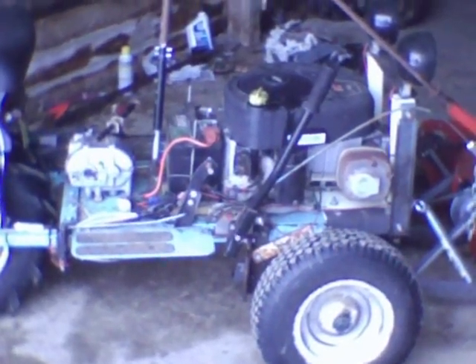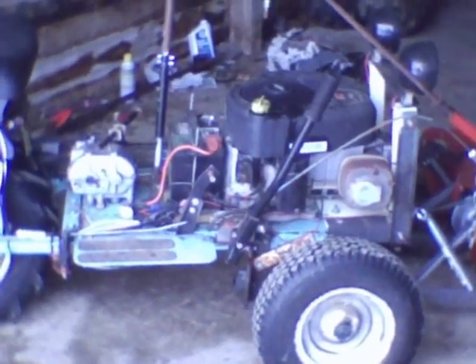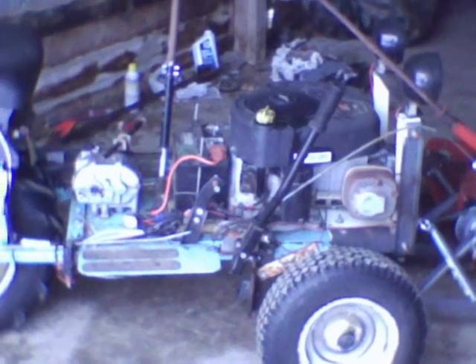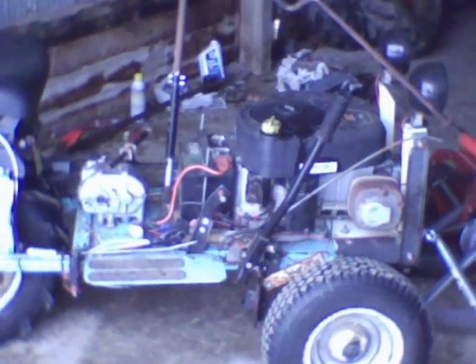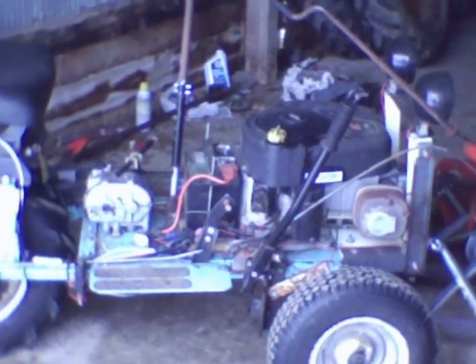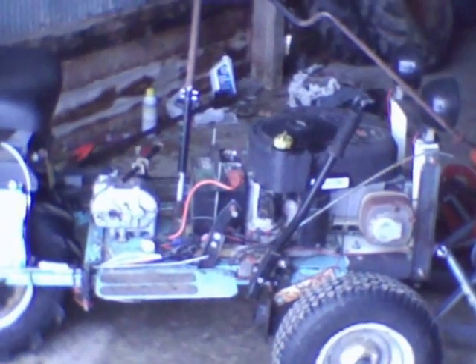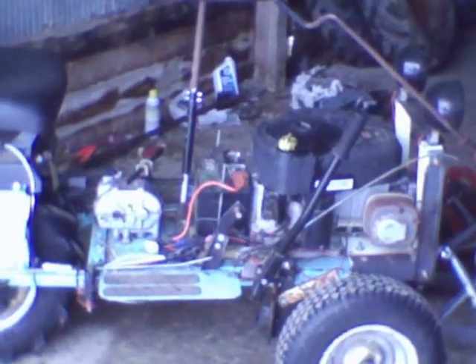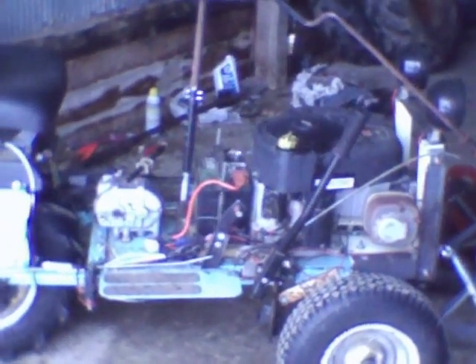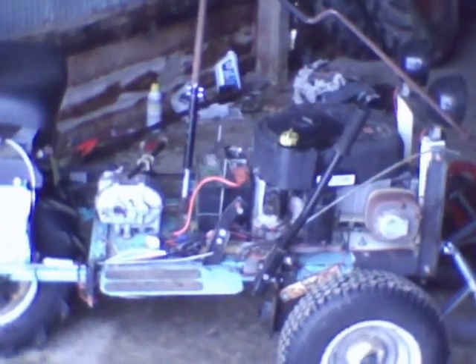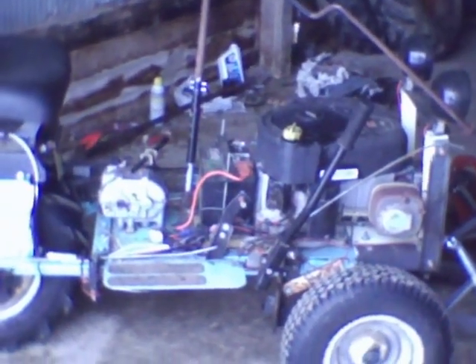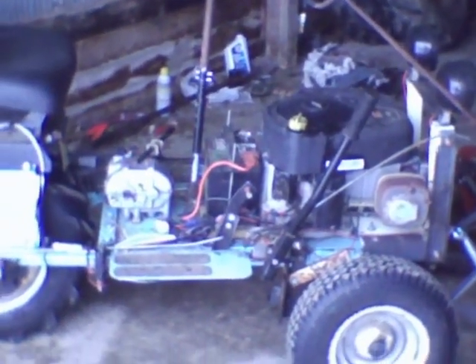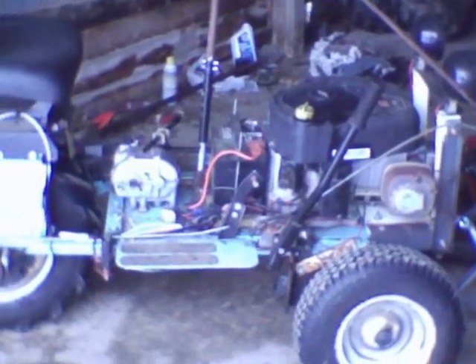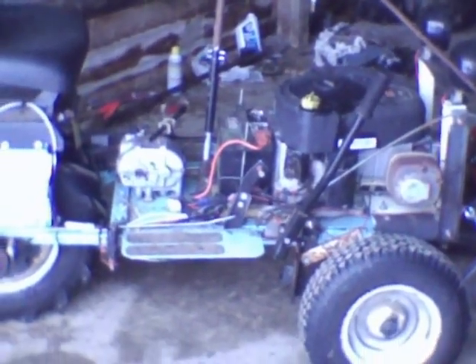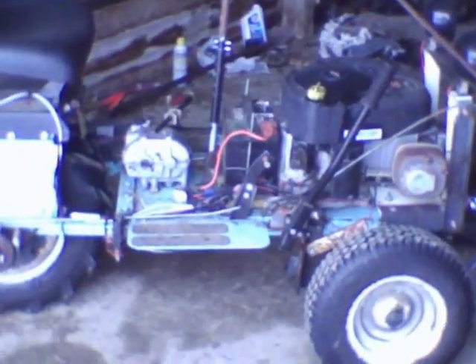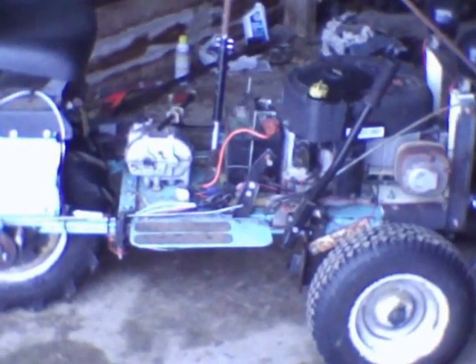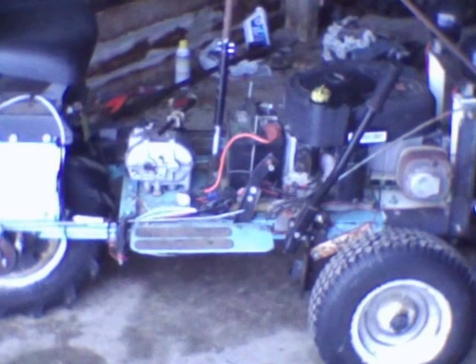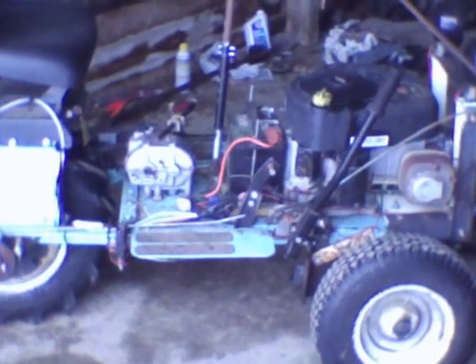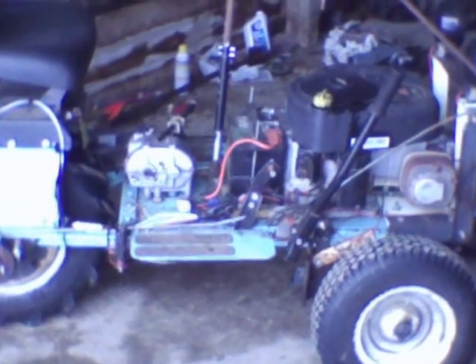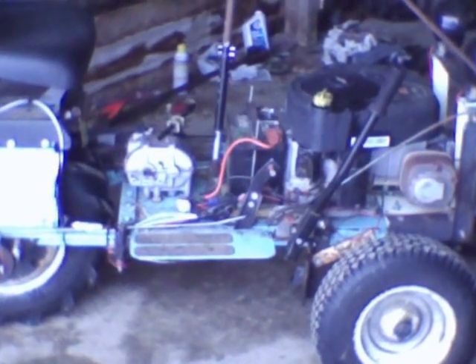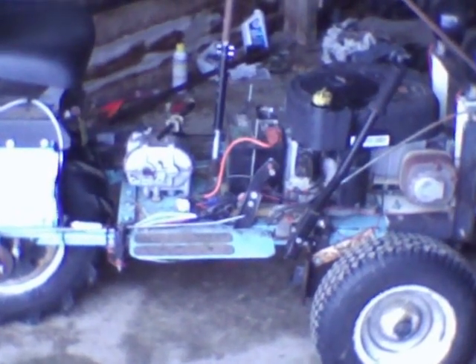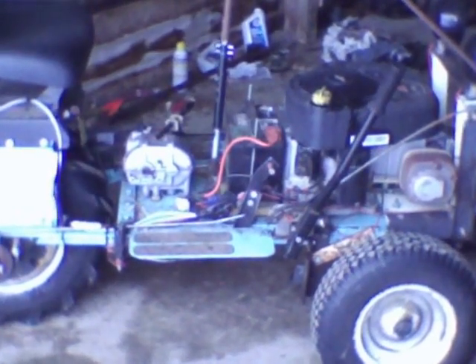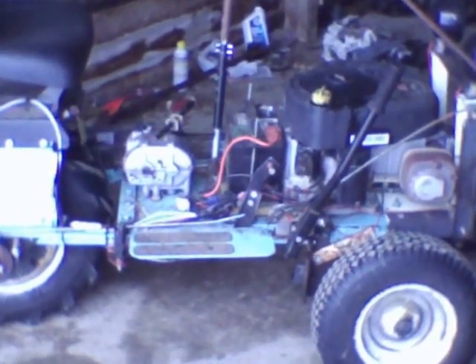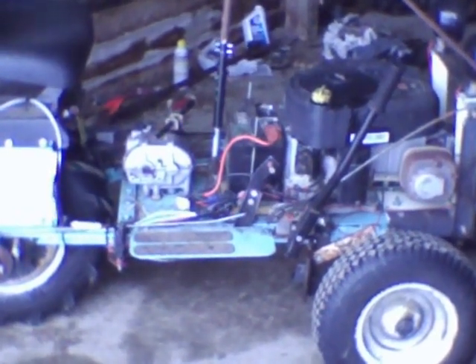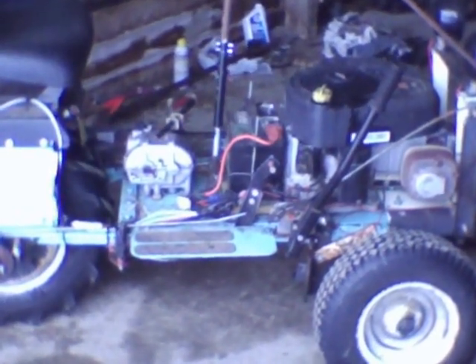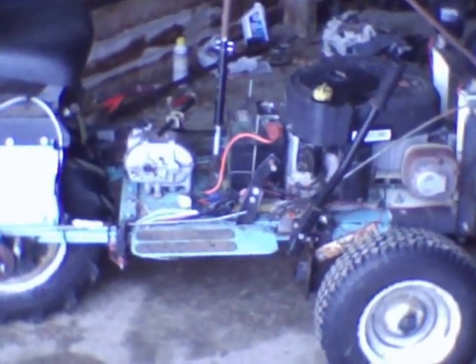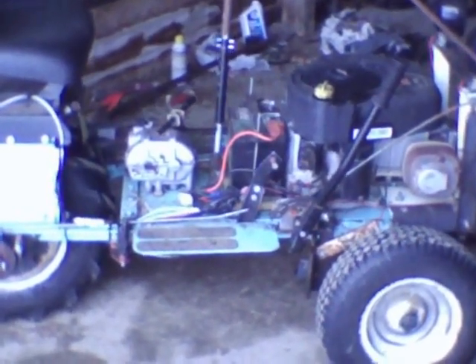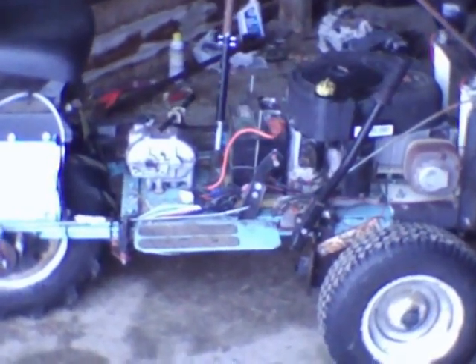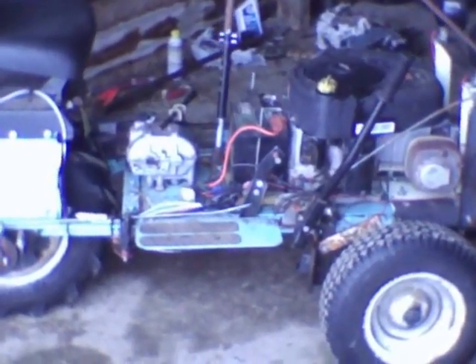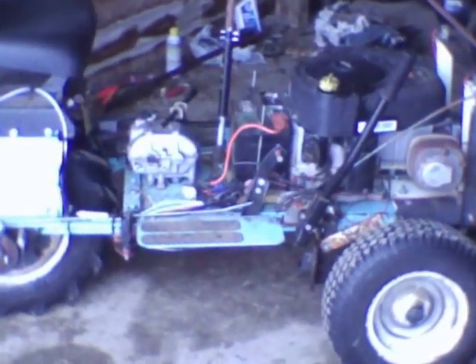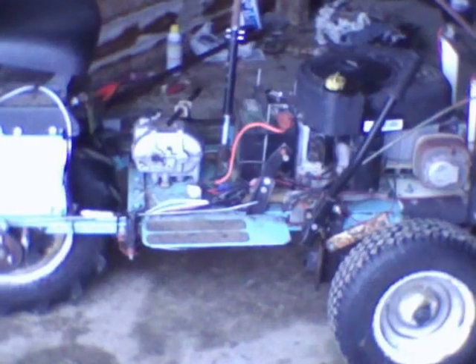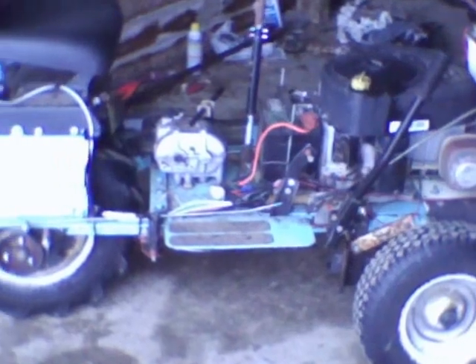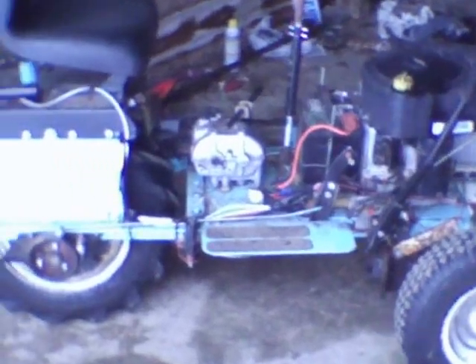This is my homemade tractor. It's mostly made up of parts from older machines or stuff that I designed myself.